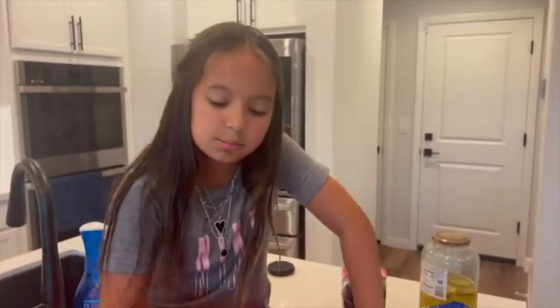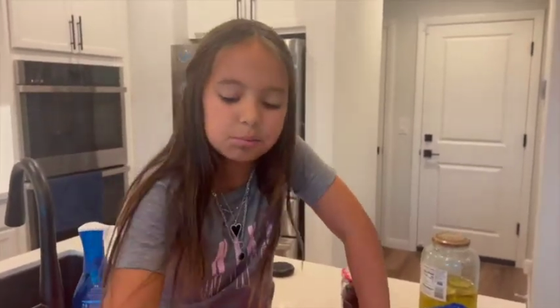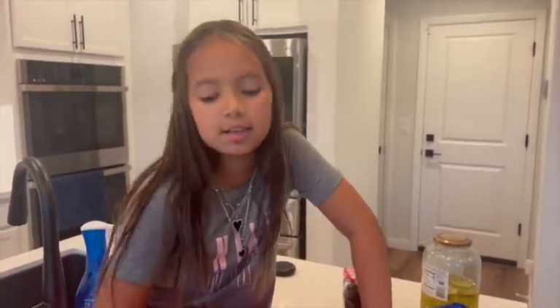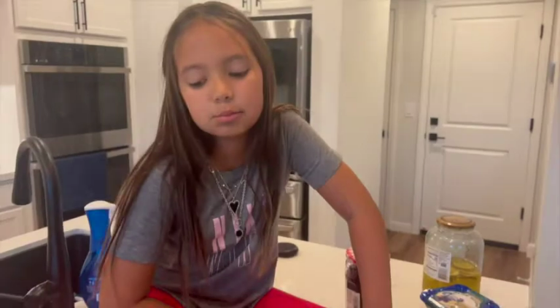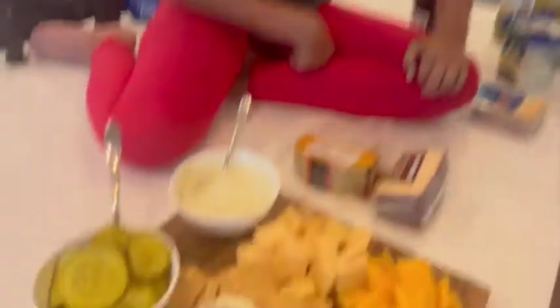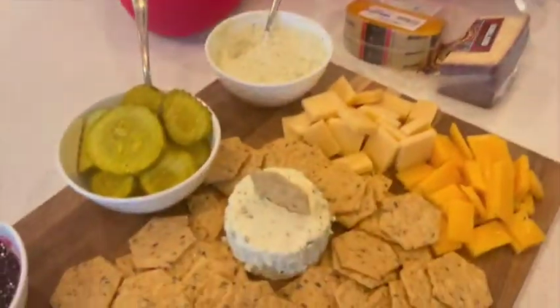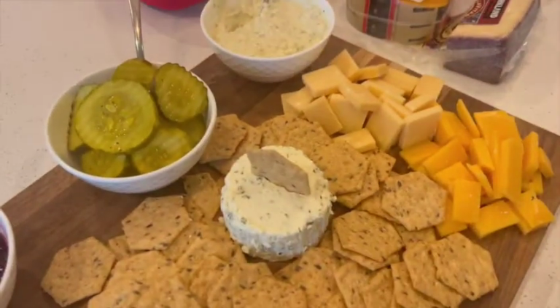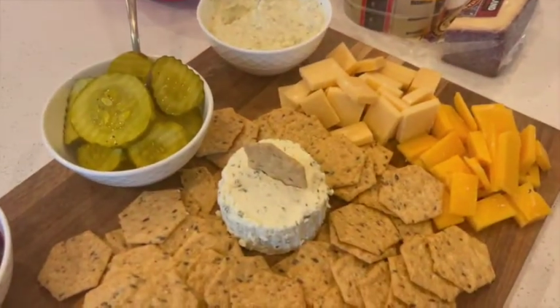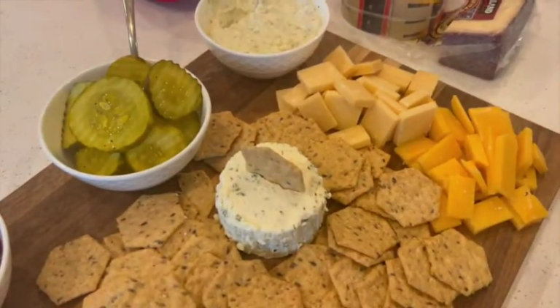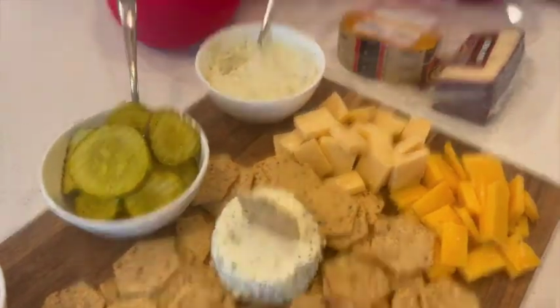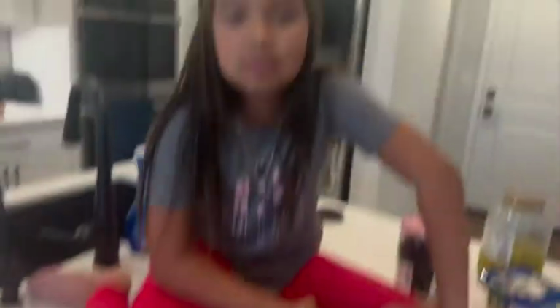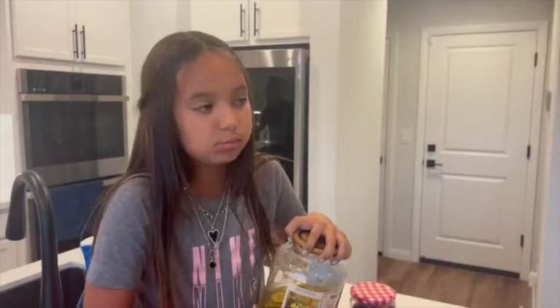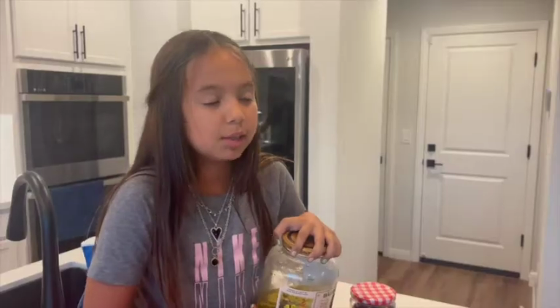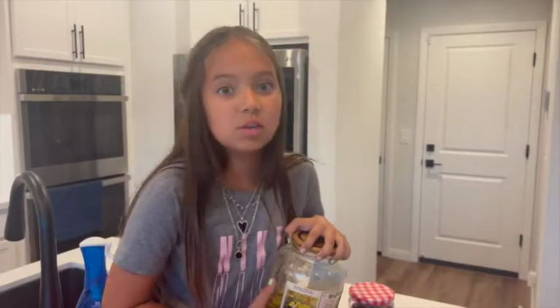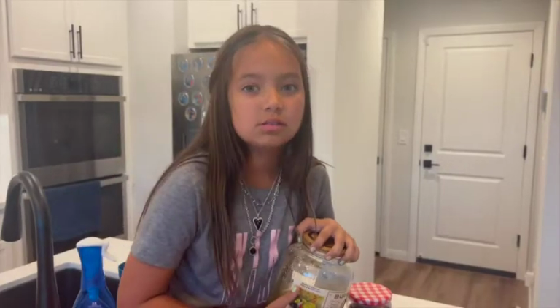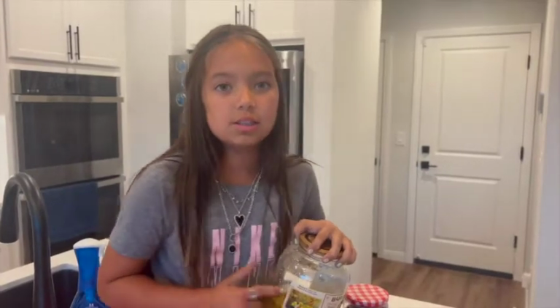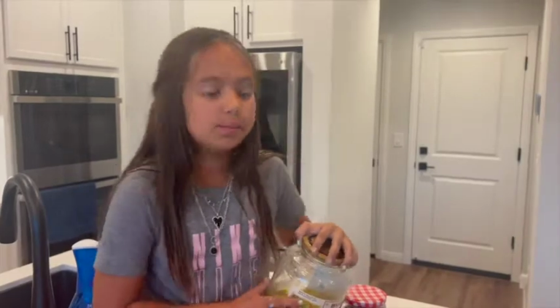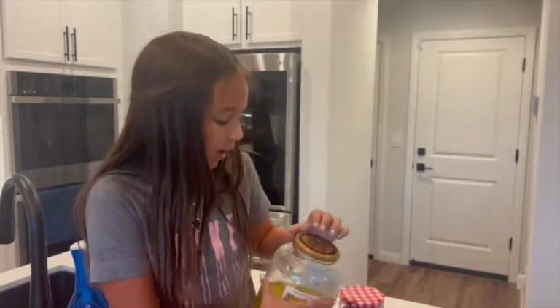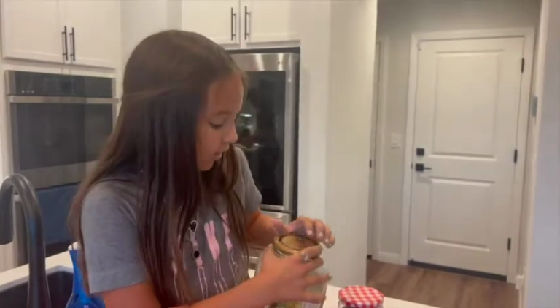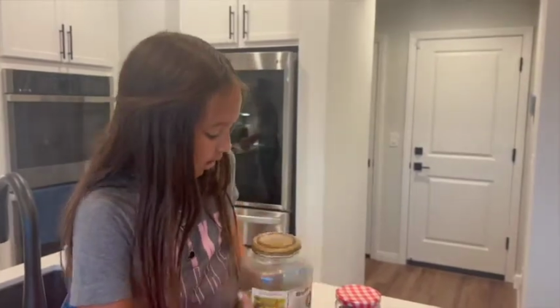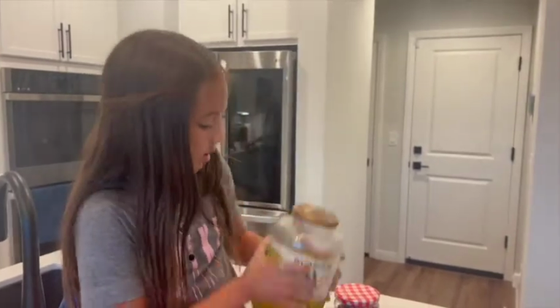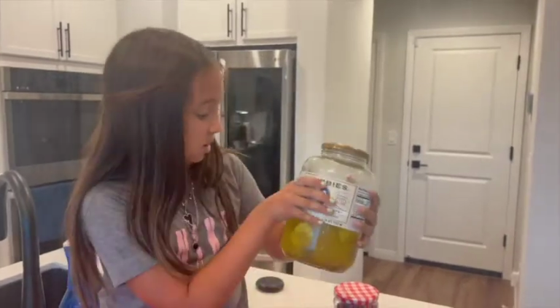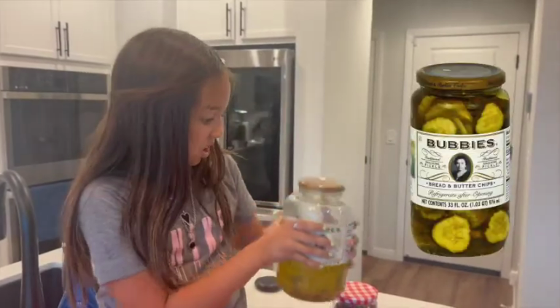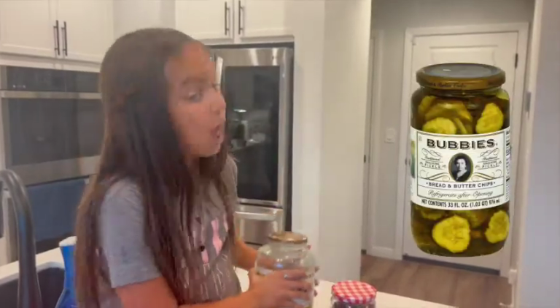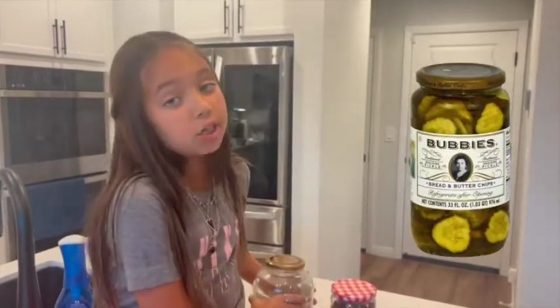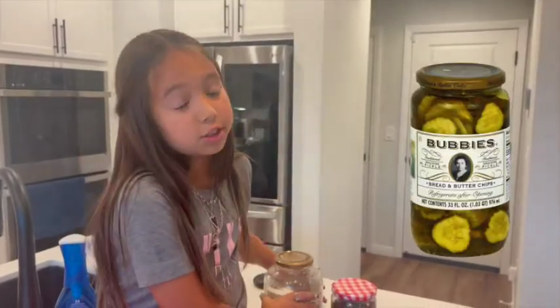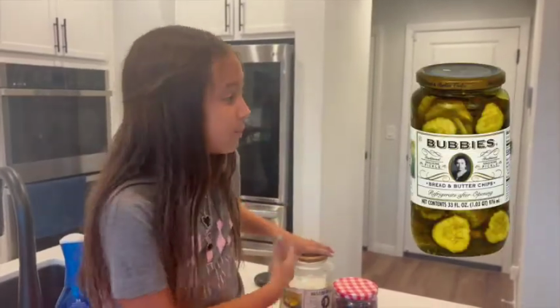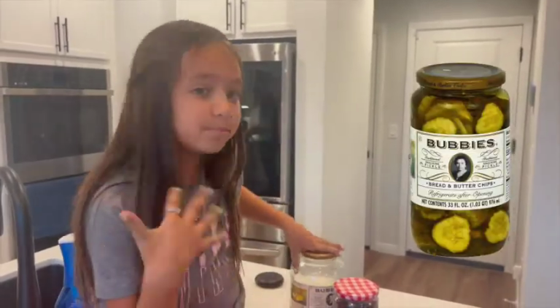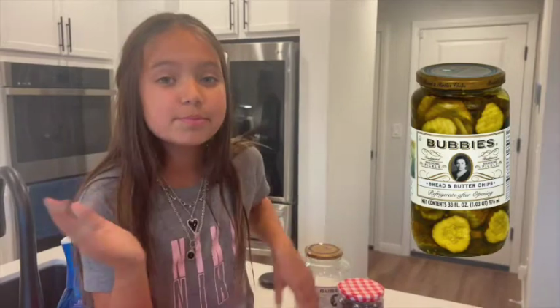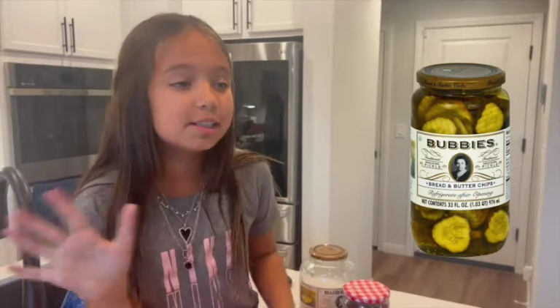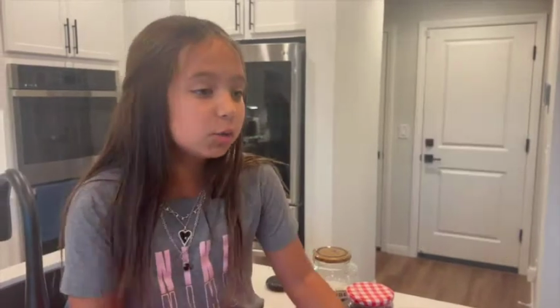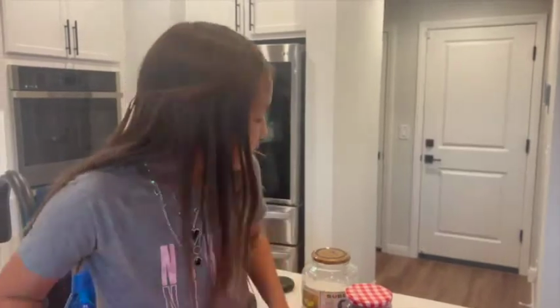We put that on there and put a little chip on it for extra fun. Bread and butter pickles — these are like mom's favorite favorite things. They're not good to me; they're just too crunchy.